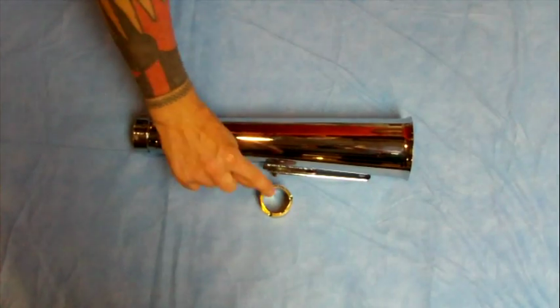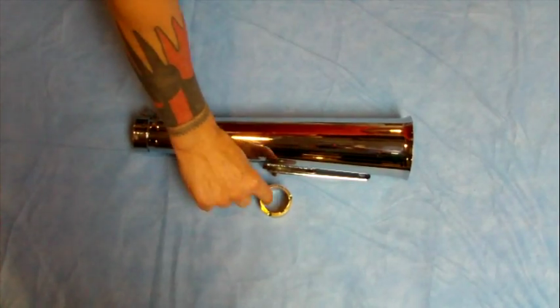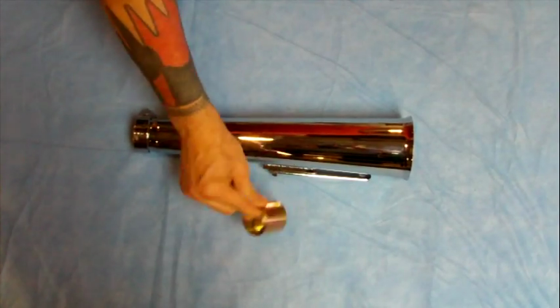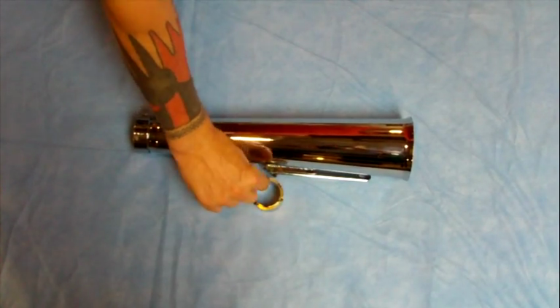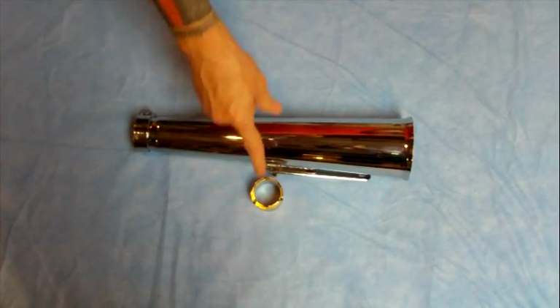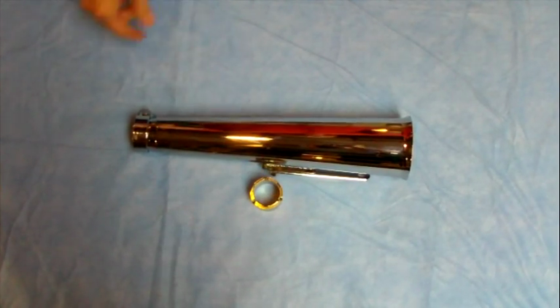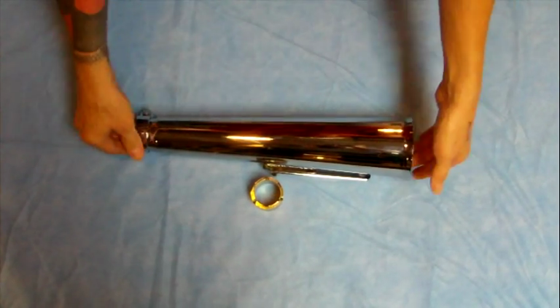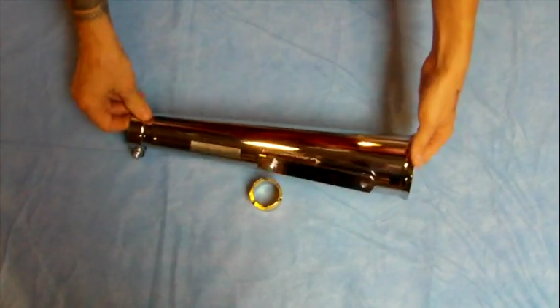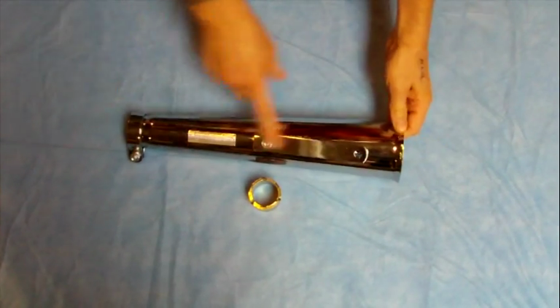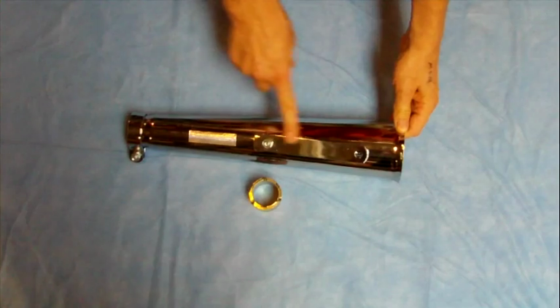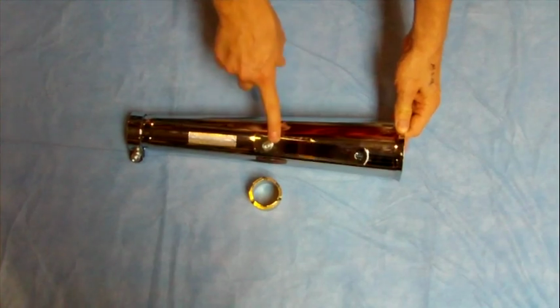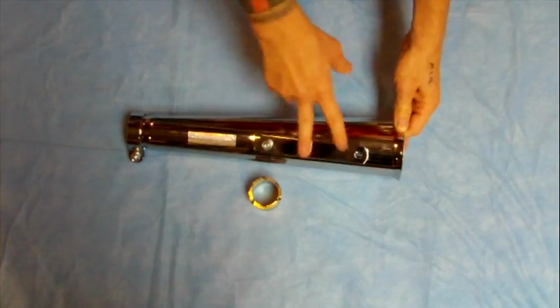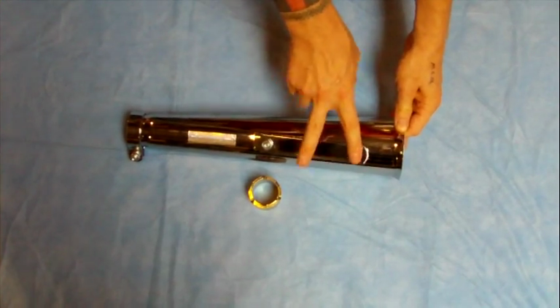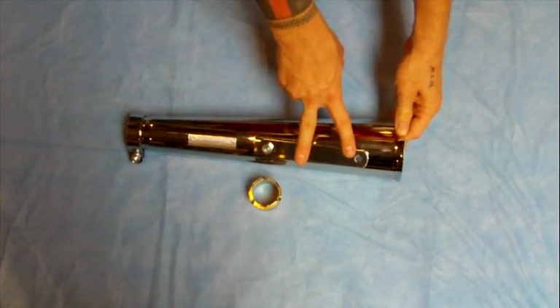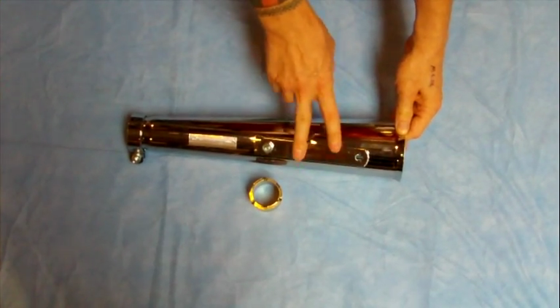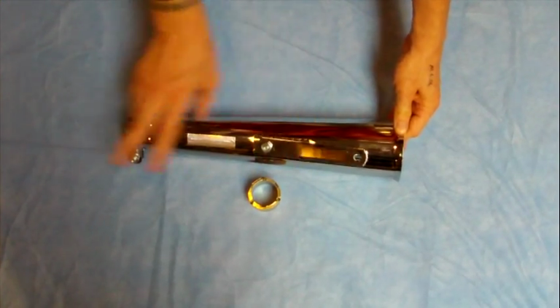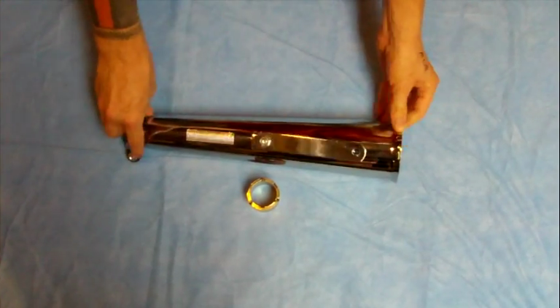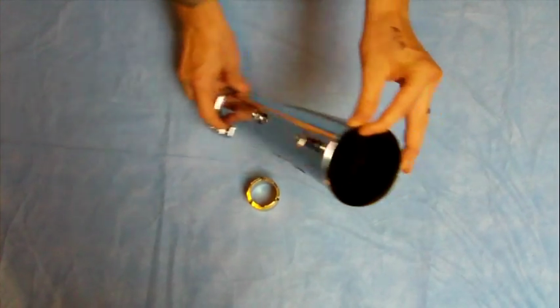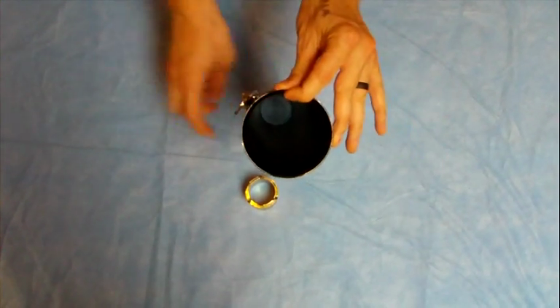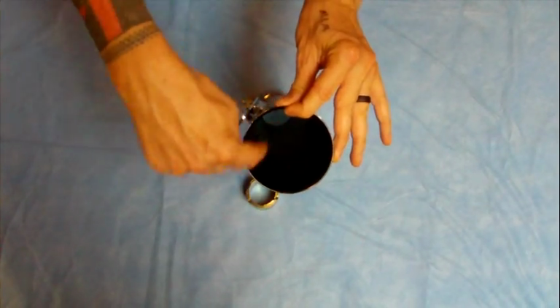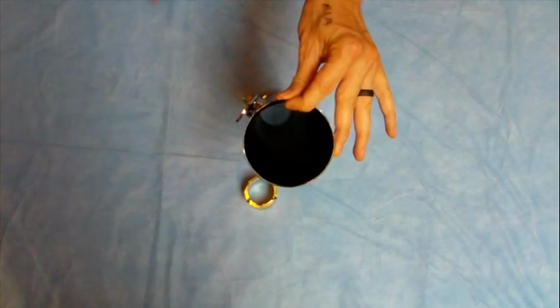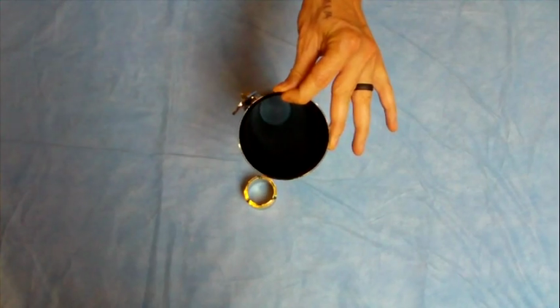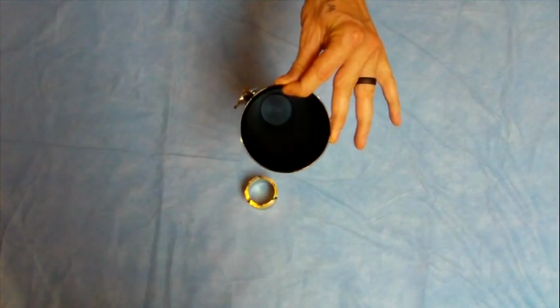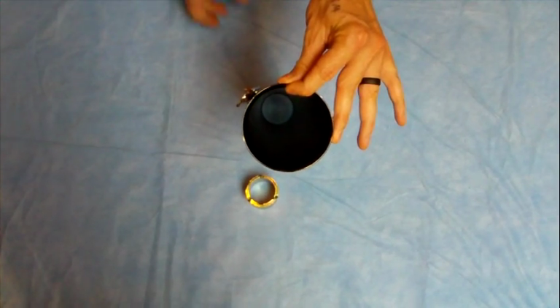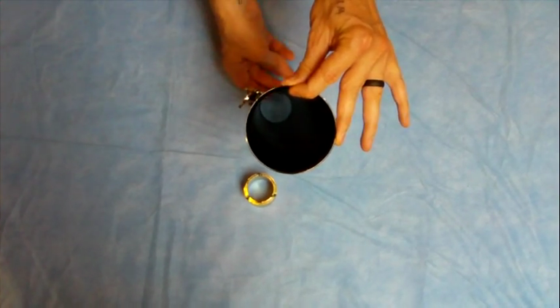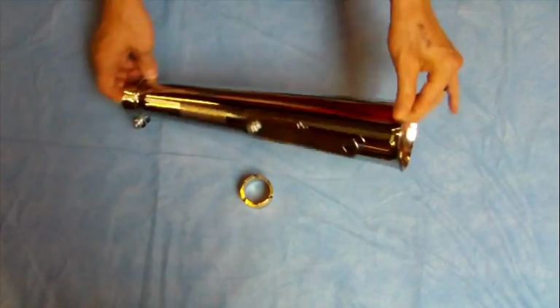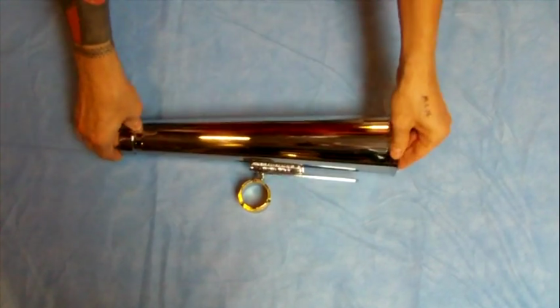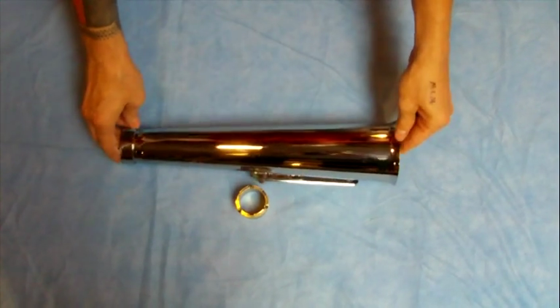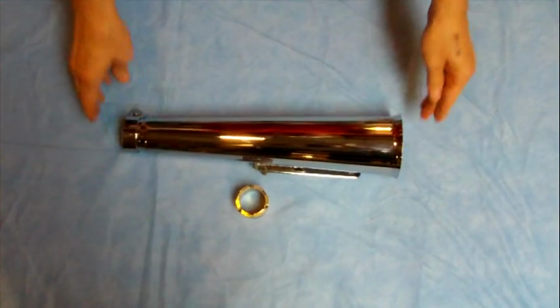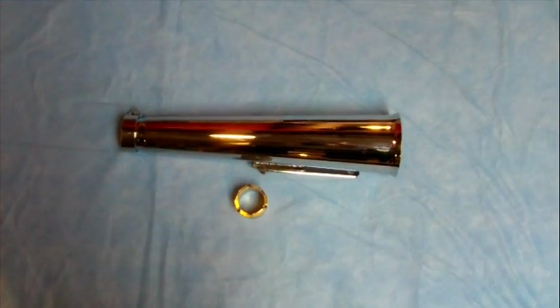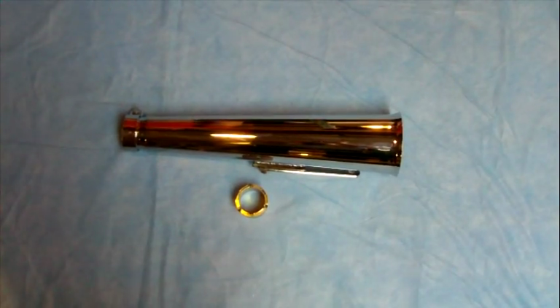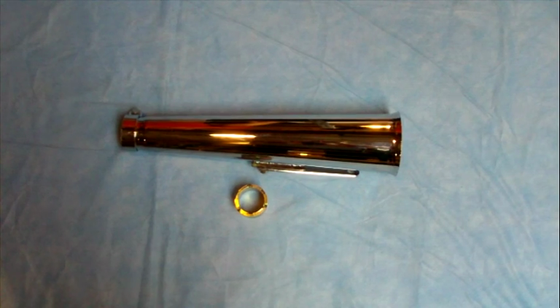If you need the metric reducer set, we also sell that. It also comes with the standard bracket; if you need the extended bracket, we also offer that. Do note that this is an open megaphone, so it has no baffling inside. But a good, cool, custom megaphone for your next project.